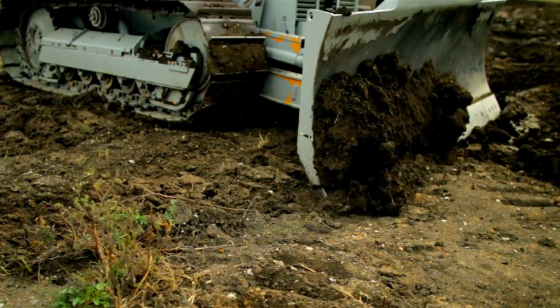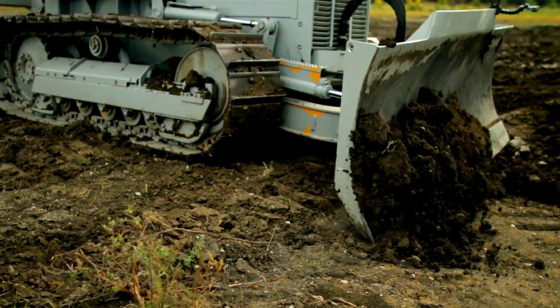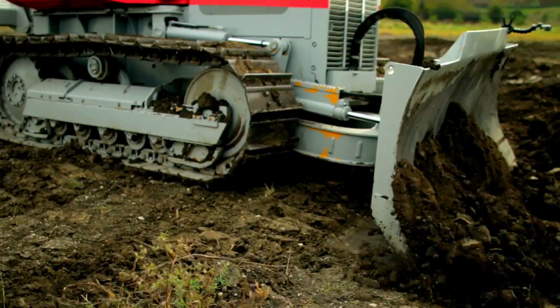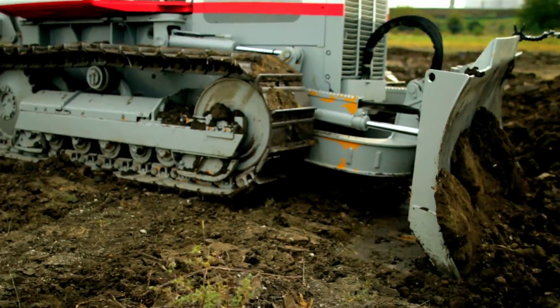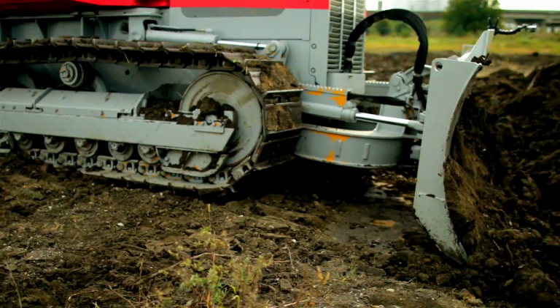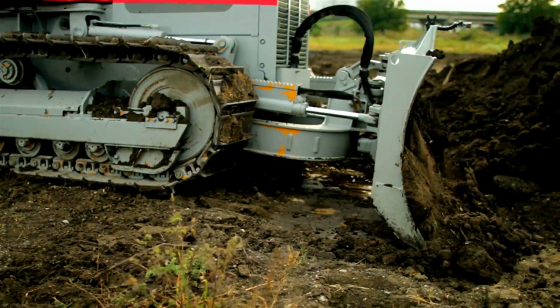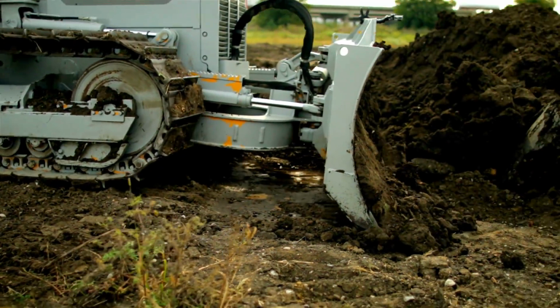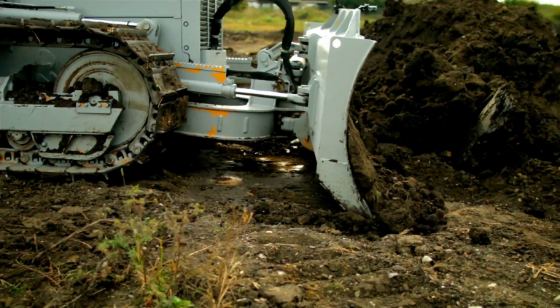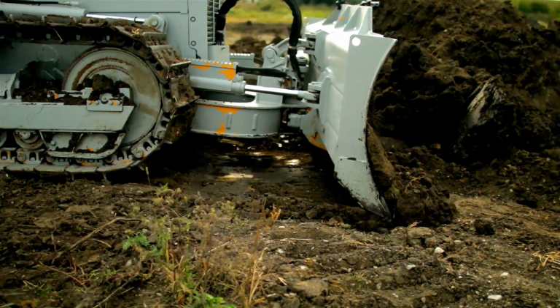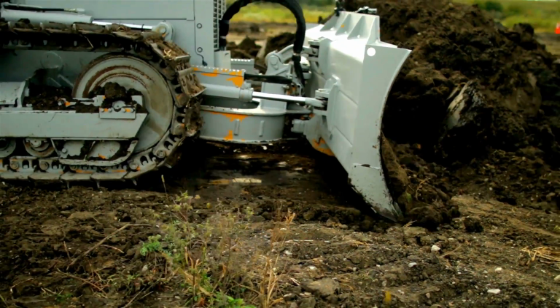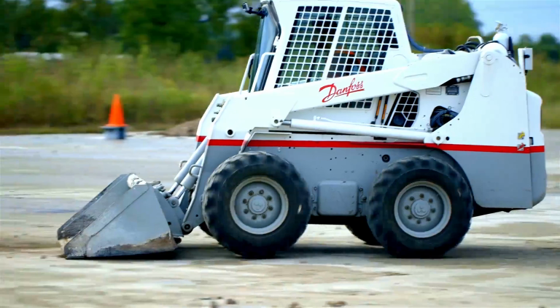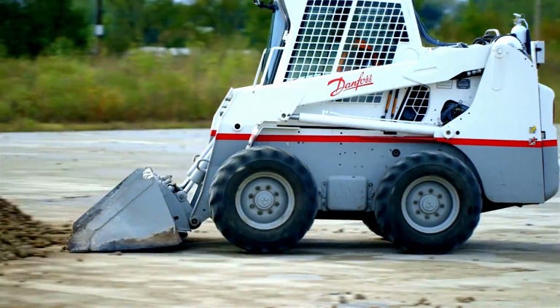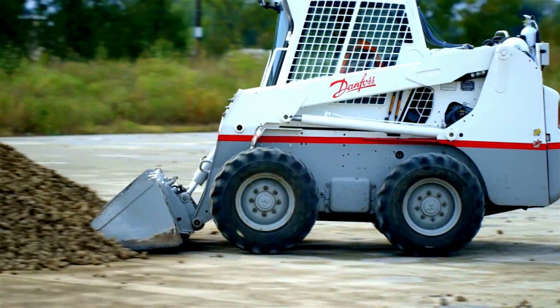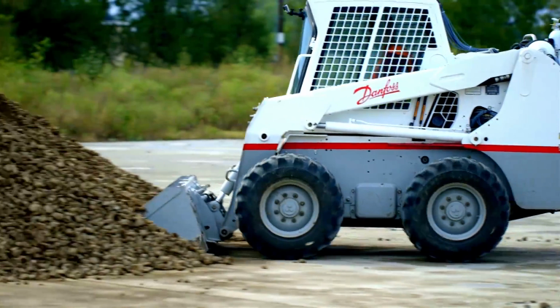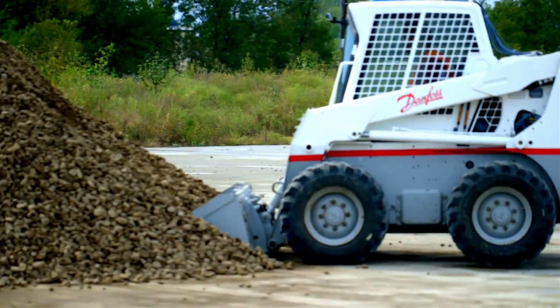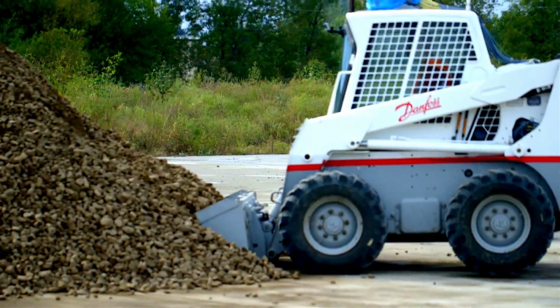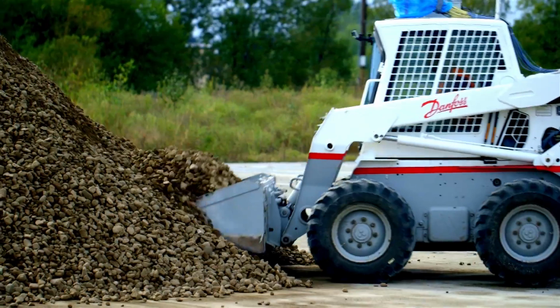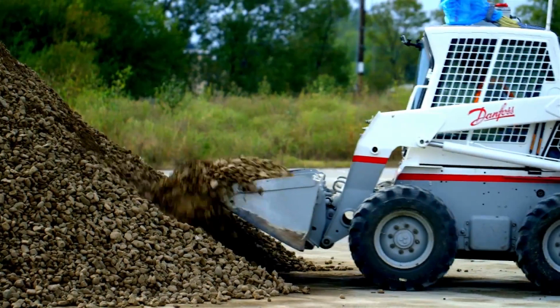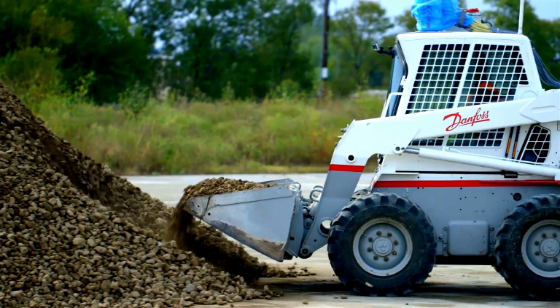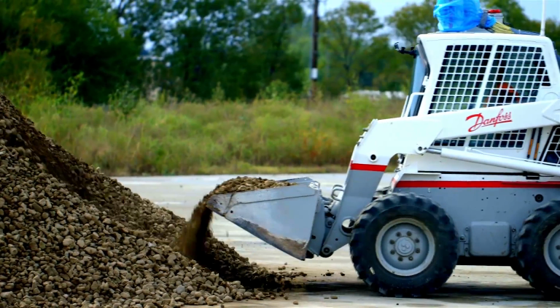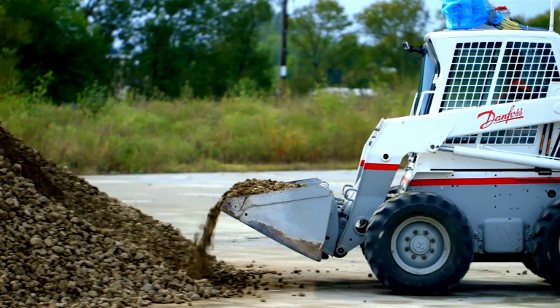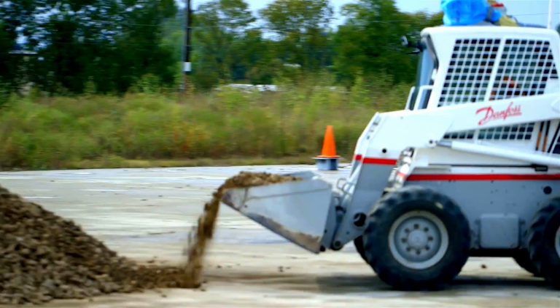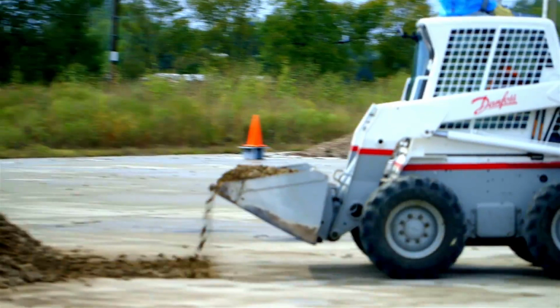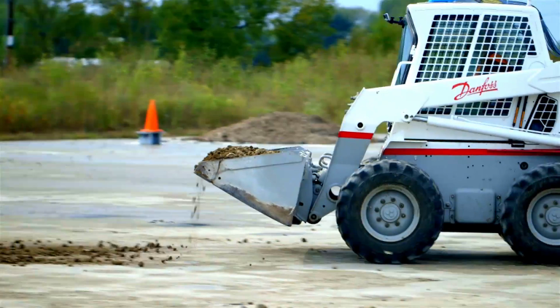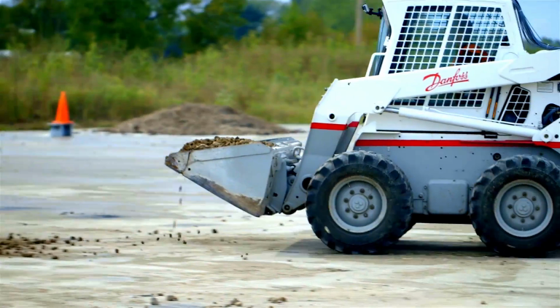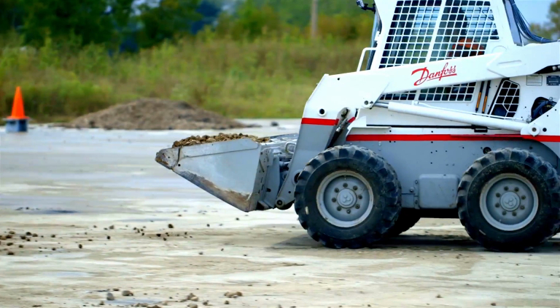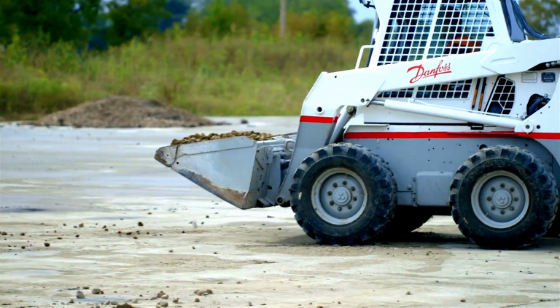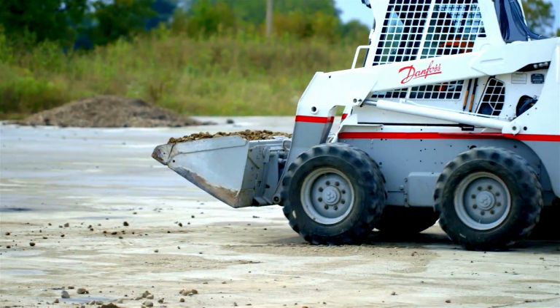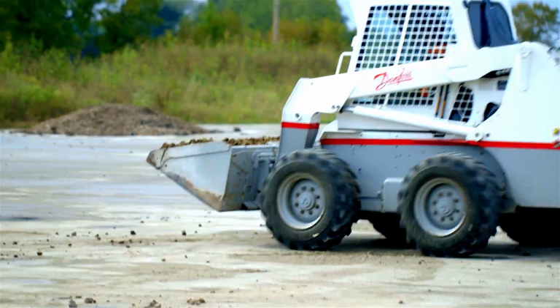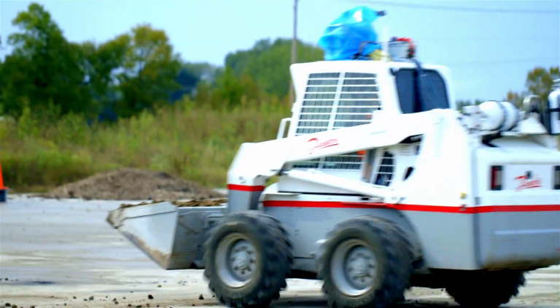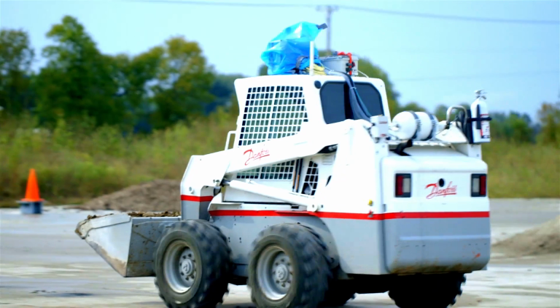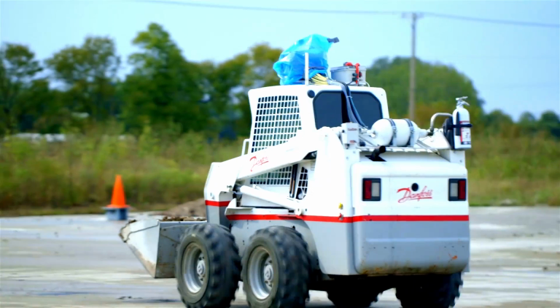Danfoss has expertise in a broad range of dual-path vehicles, which is built into our pre-configured software solutions, making drivetrain programming faster and easier and saving you time and money in development.